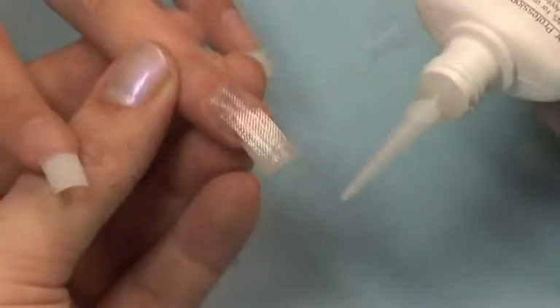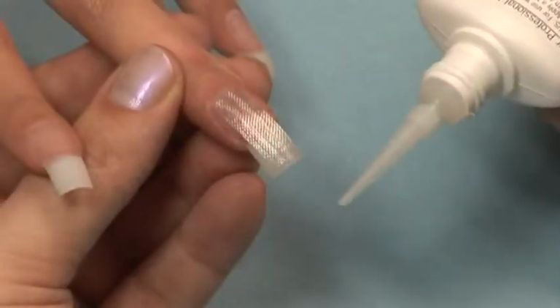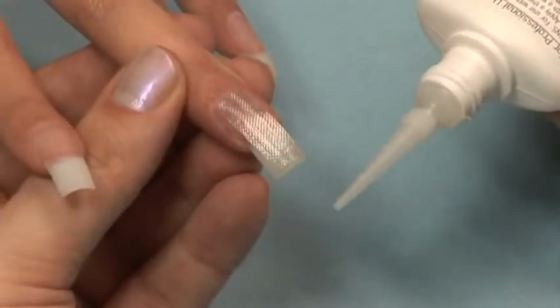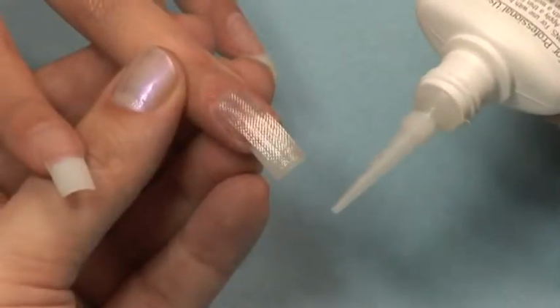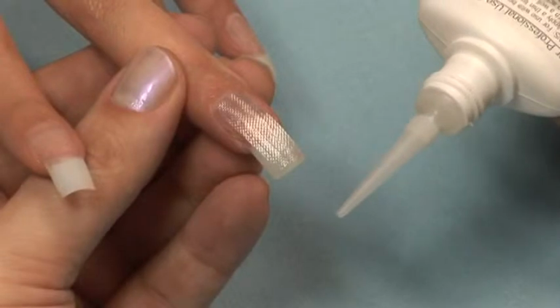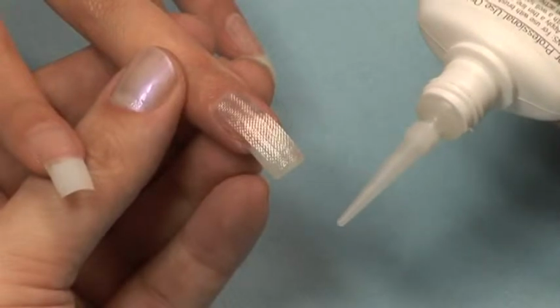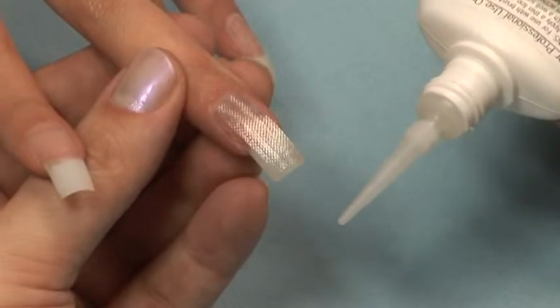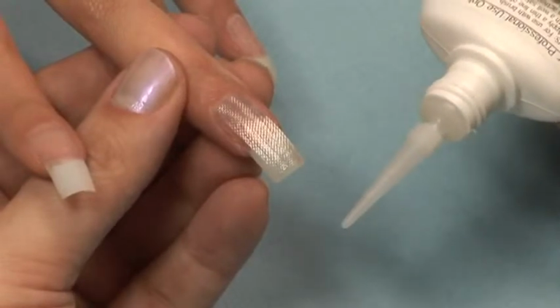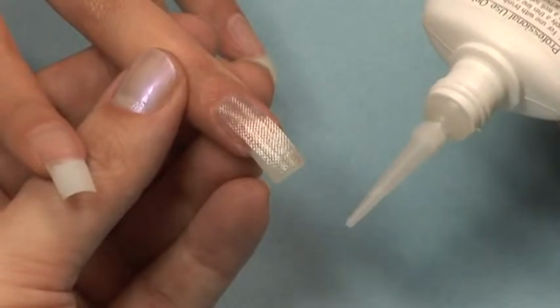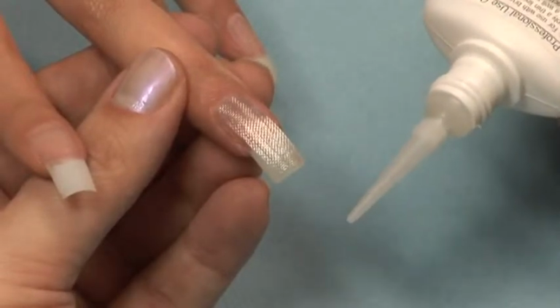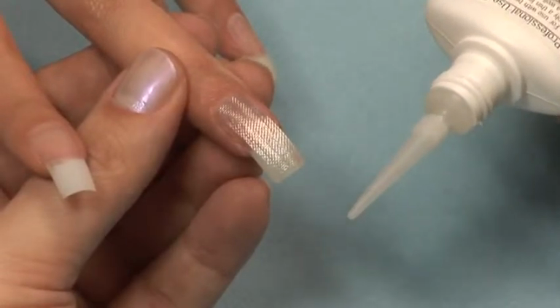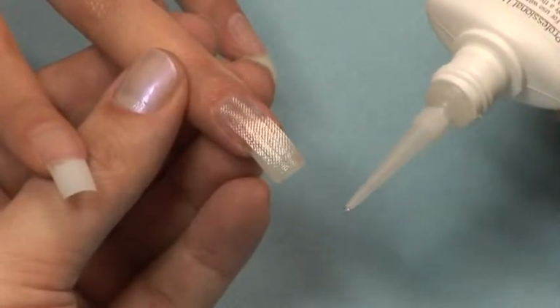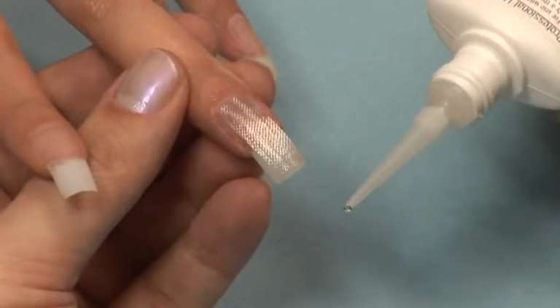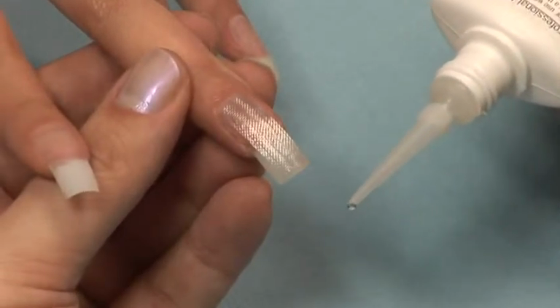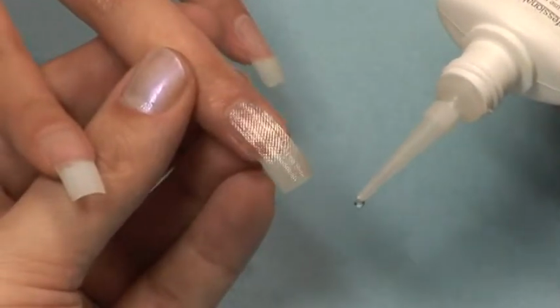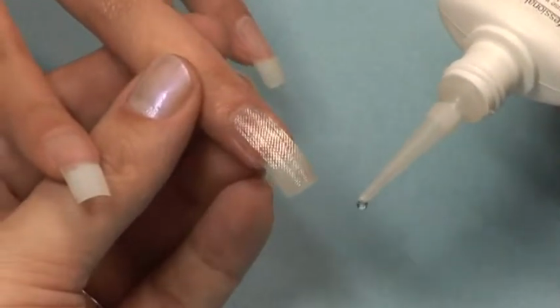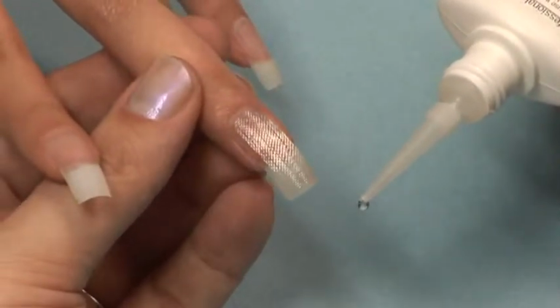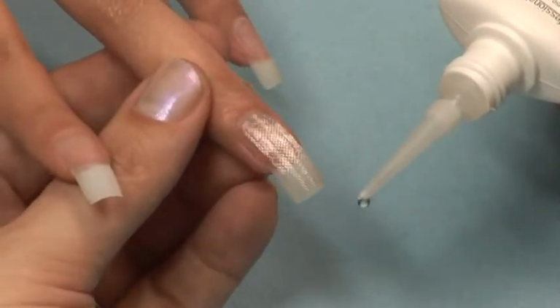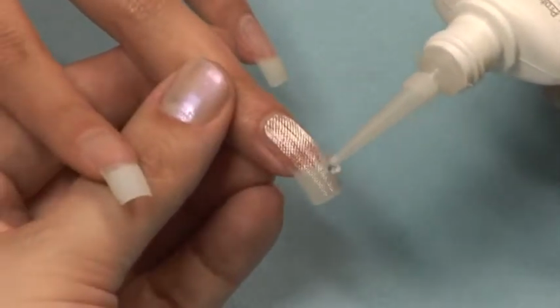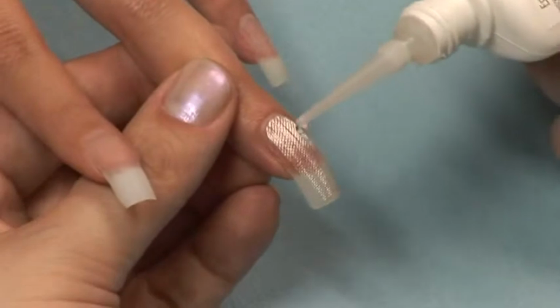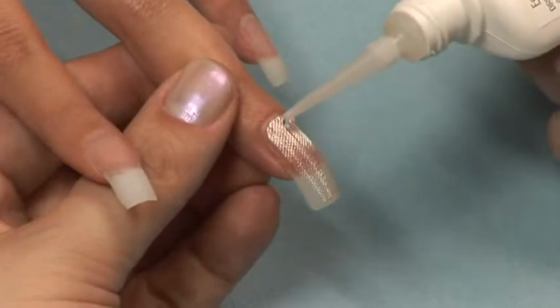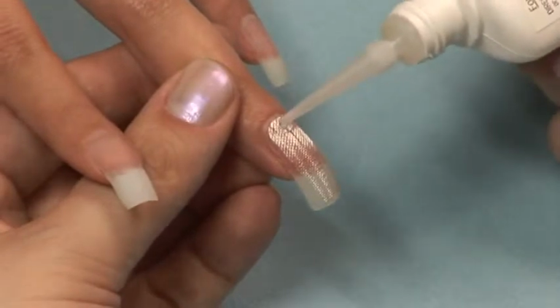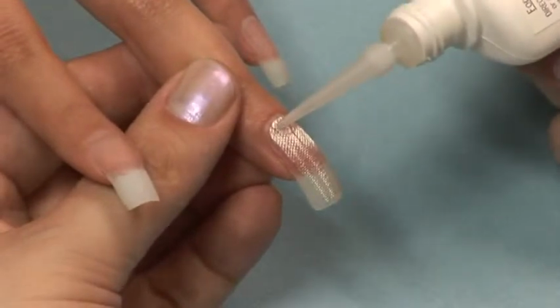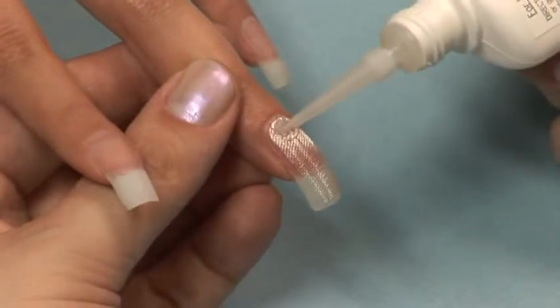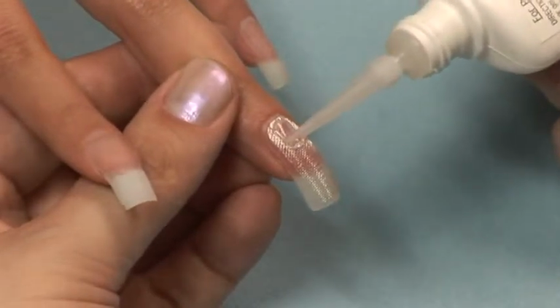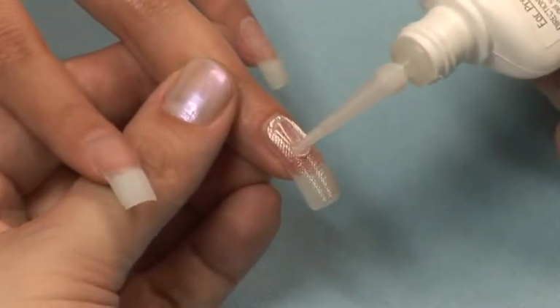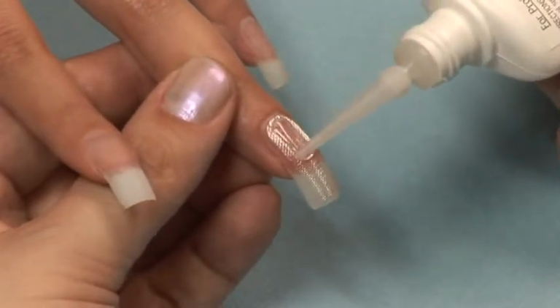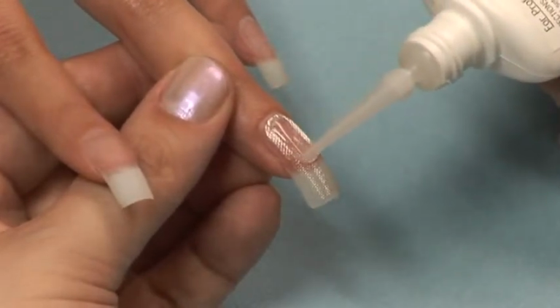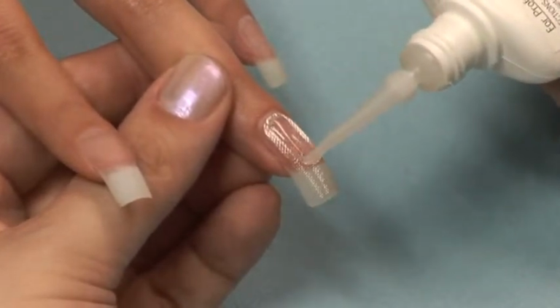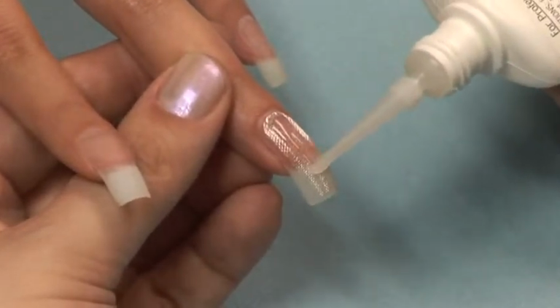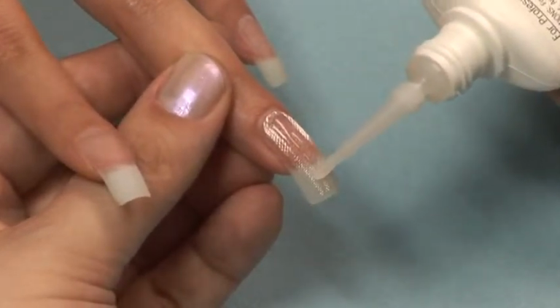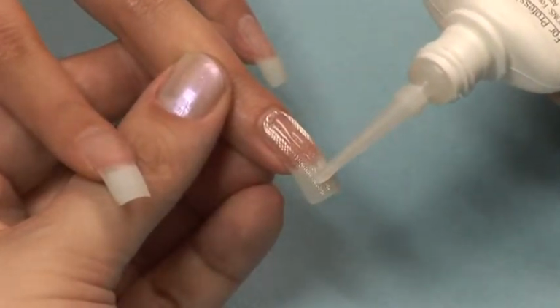Apply a small line of resin down the center of the nail and use the extender tip to spread a thin, even coat. Be careful not to use too much resin or risk floating the fabric in the resin.